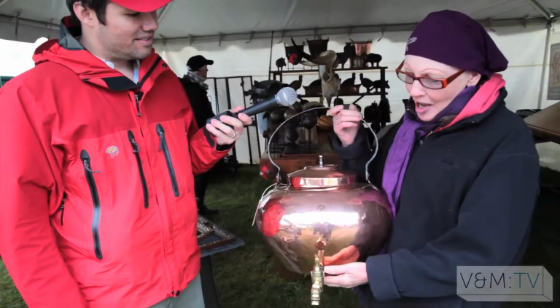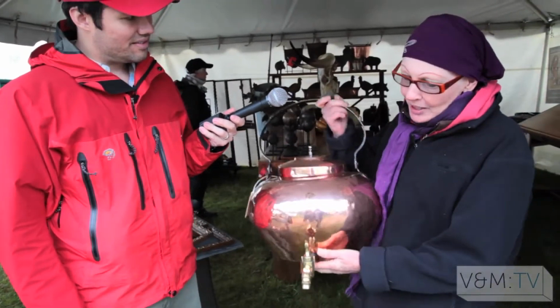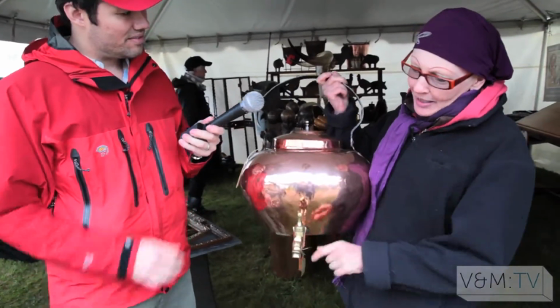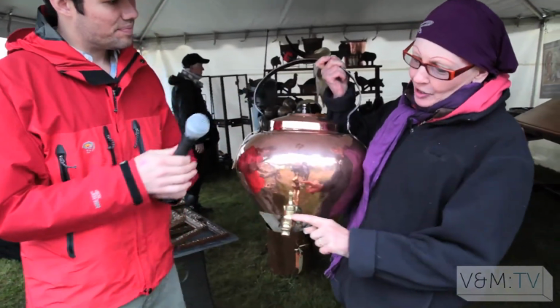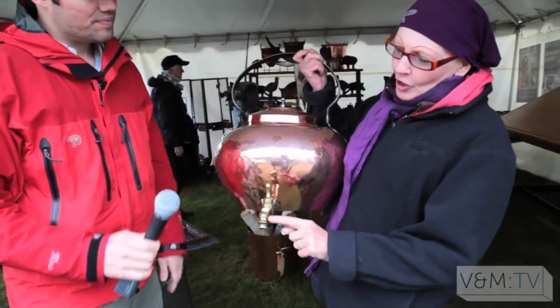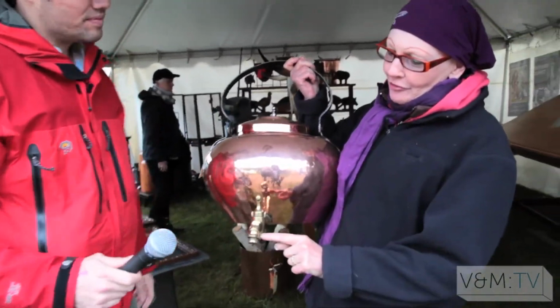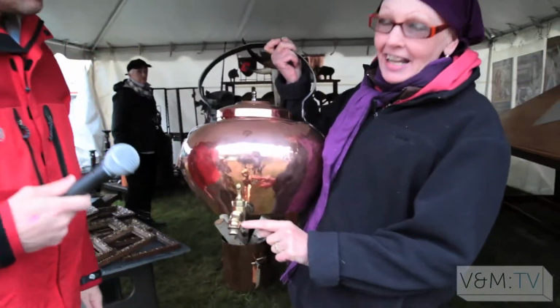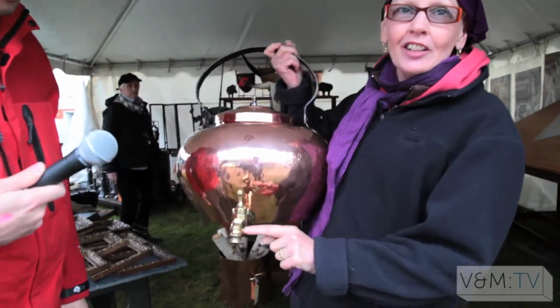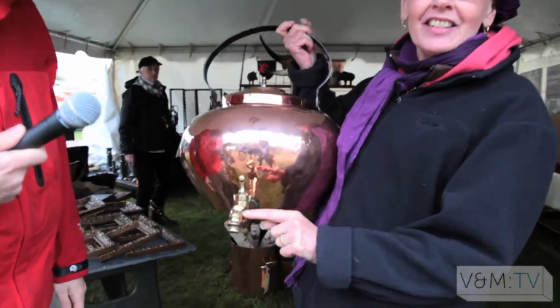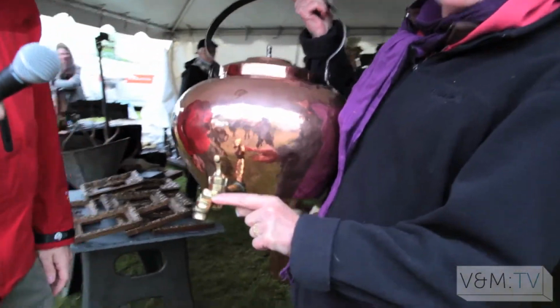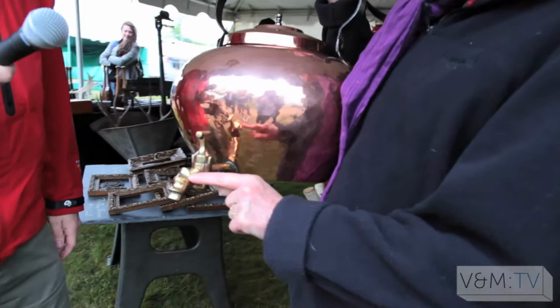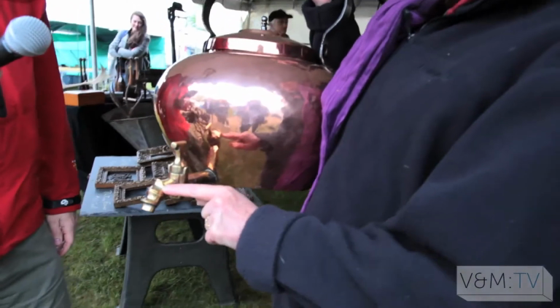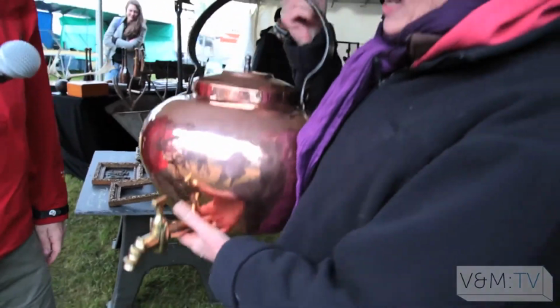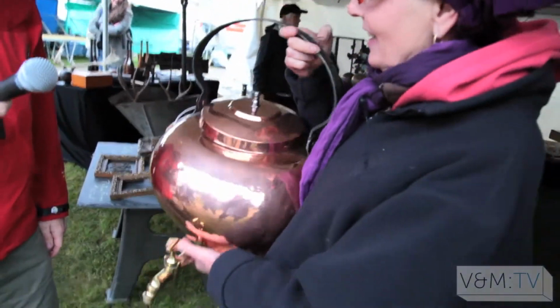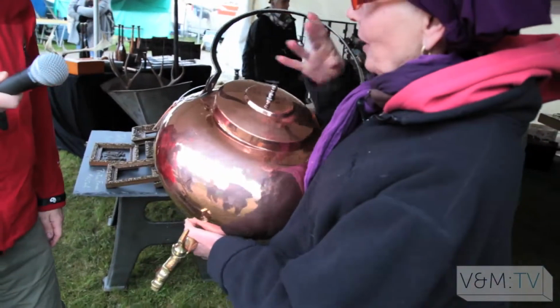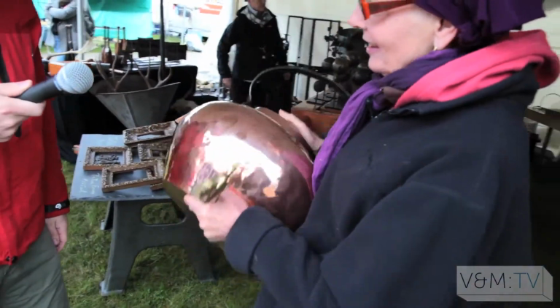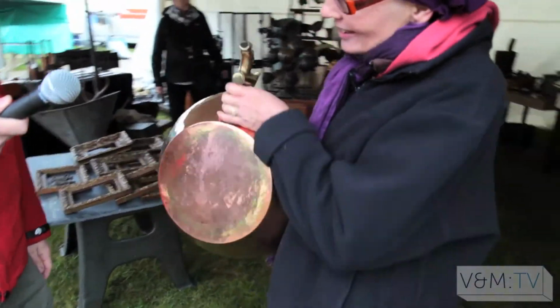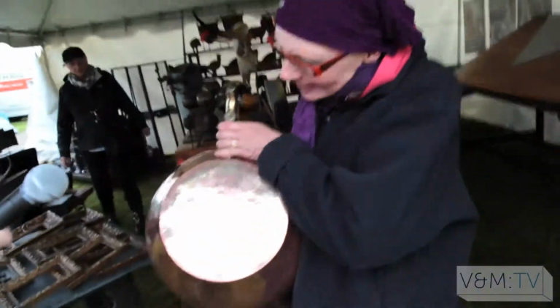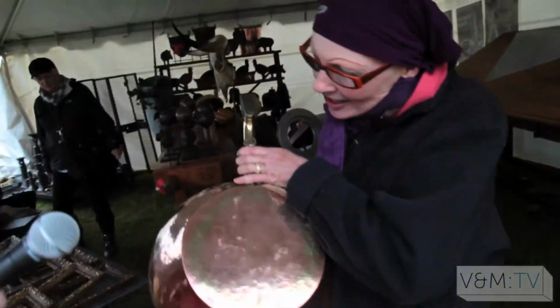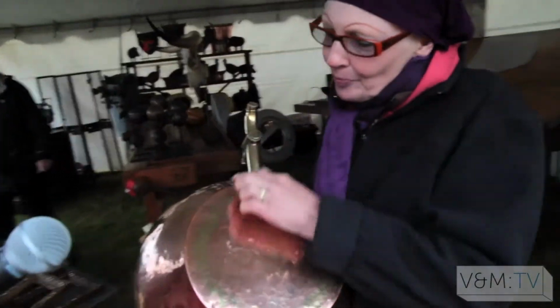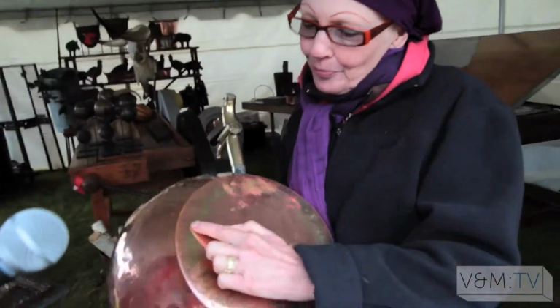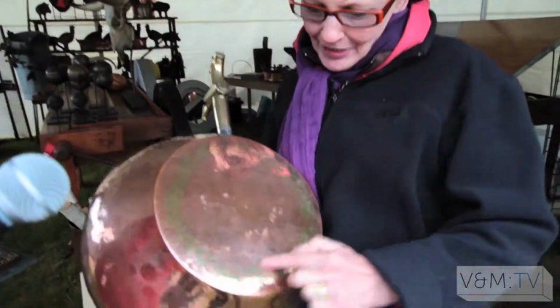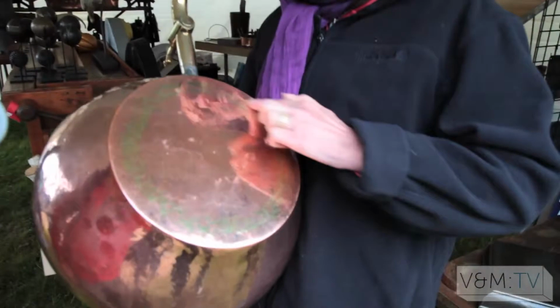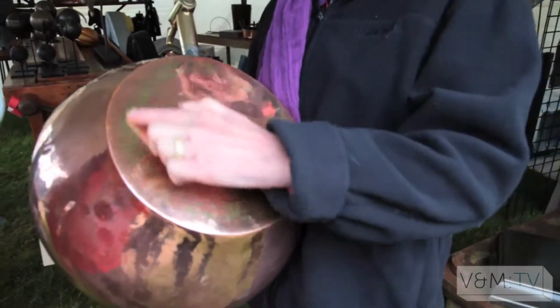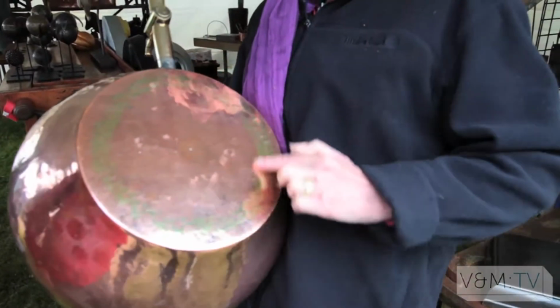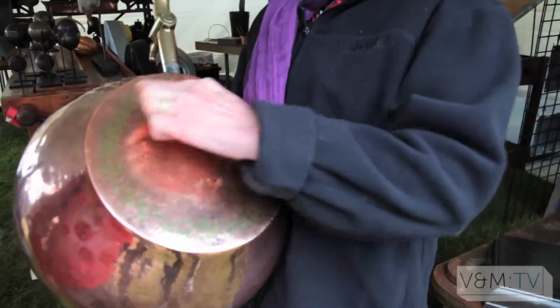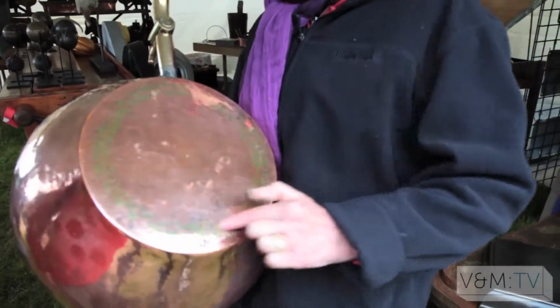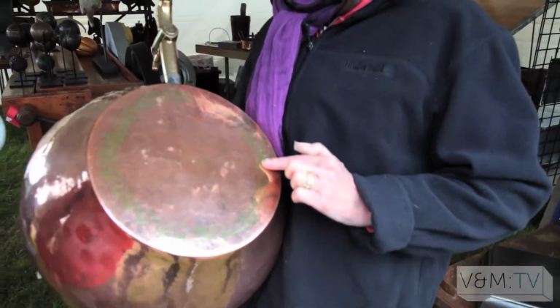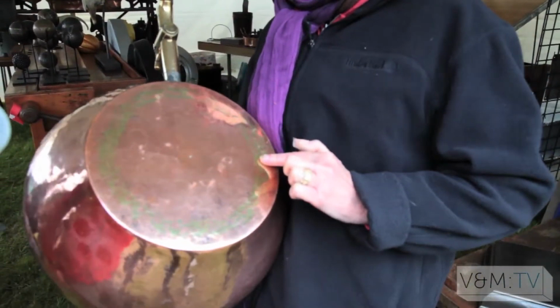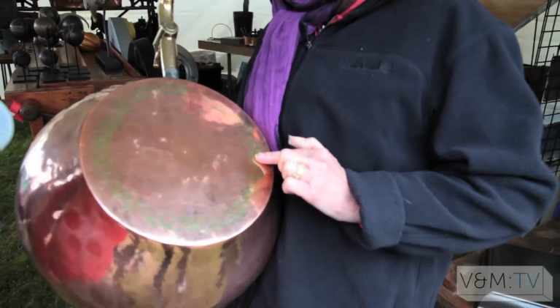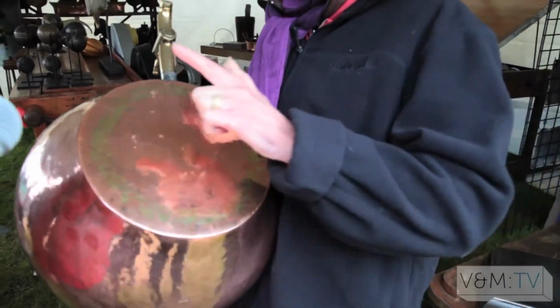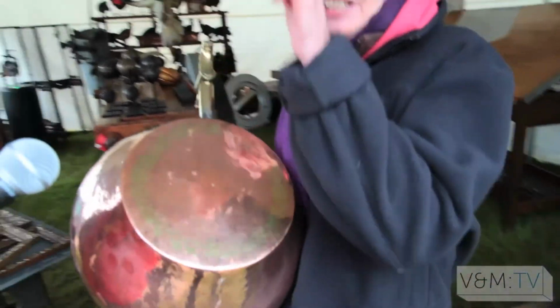What I loved about it is the great gargoyle face it has on the spout and the great brass coated tongue and groove — what's that called? Not tongue and groove. Dovetailing.